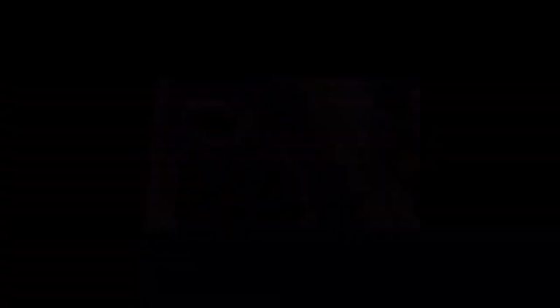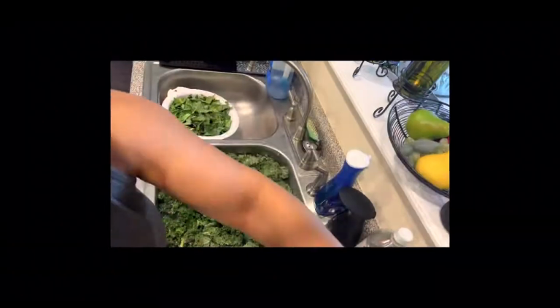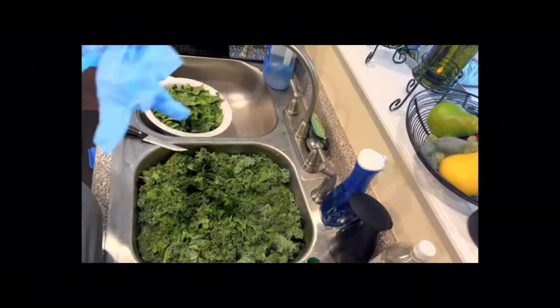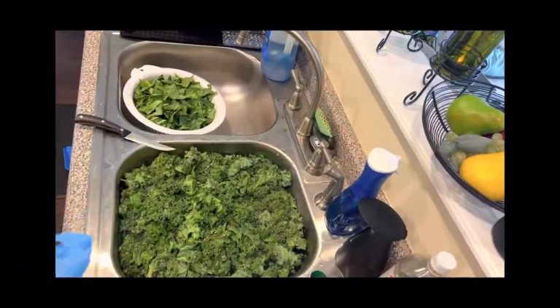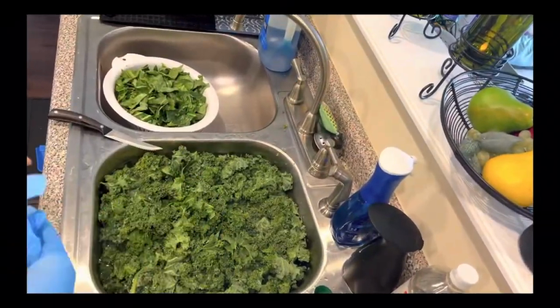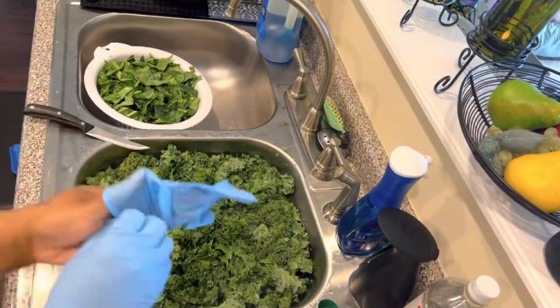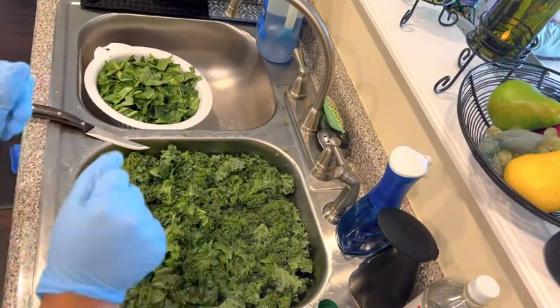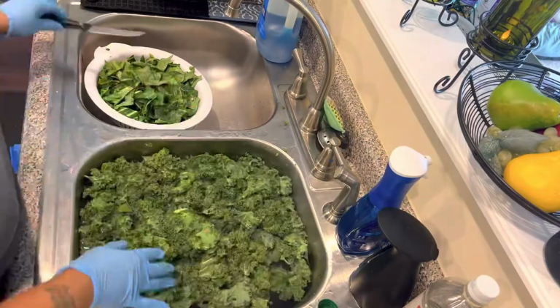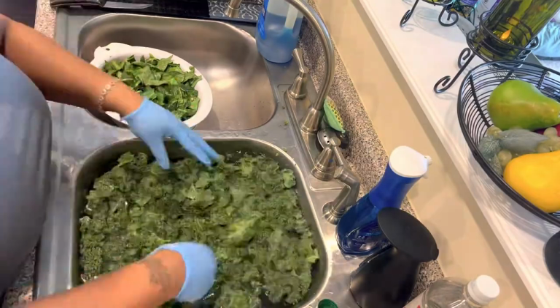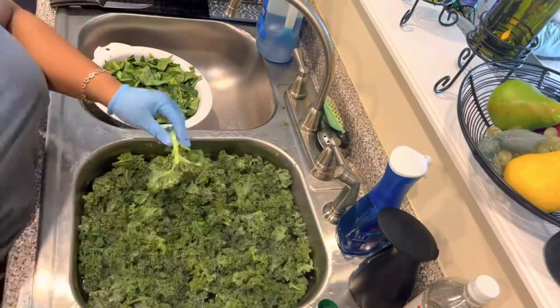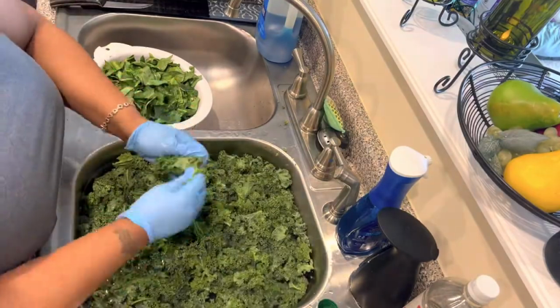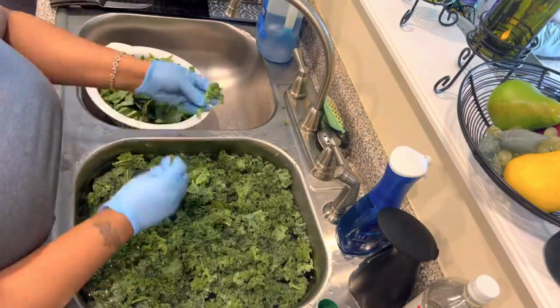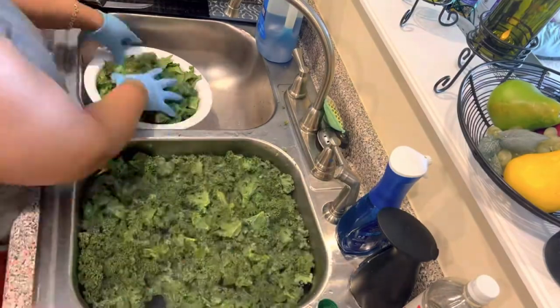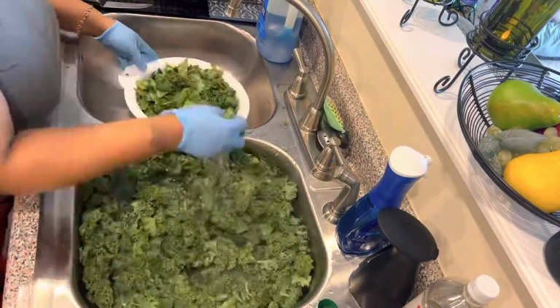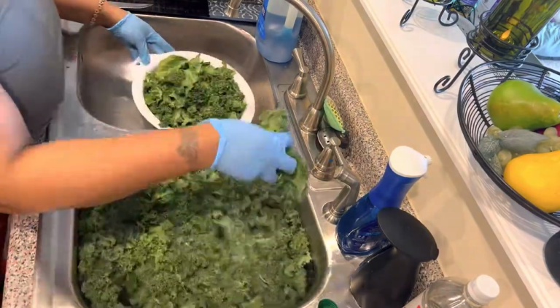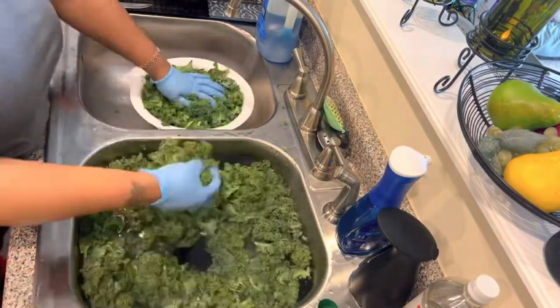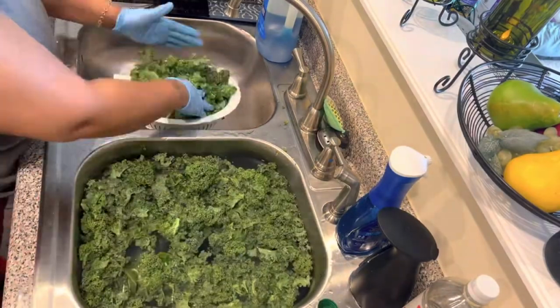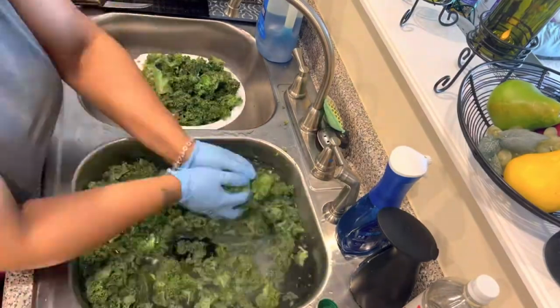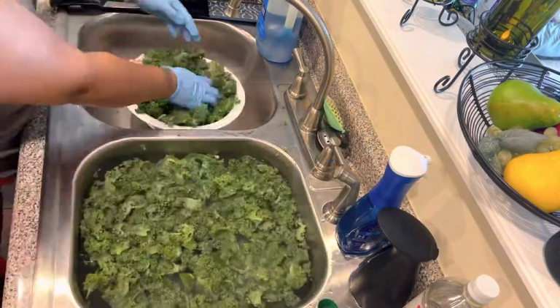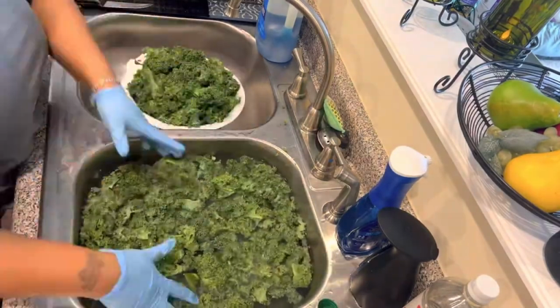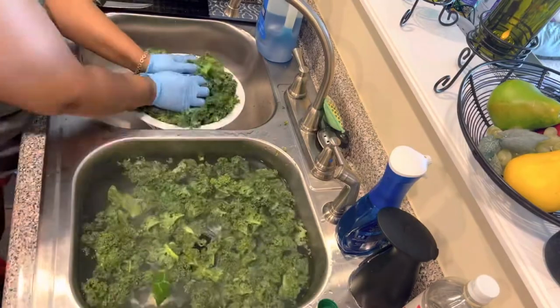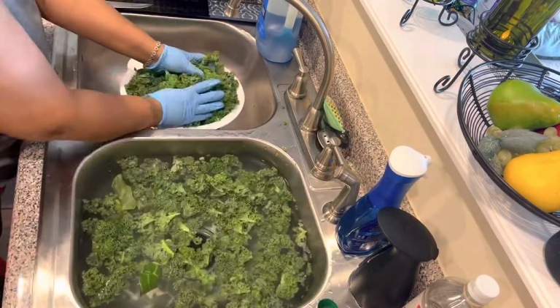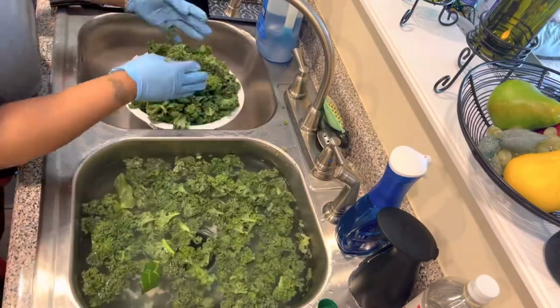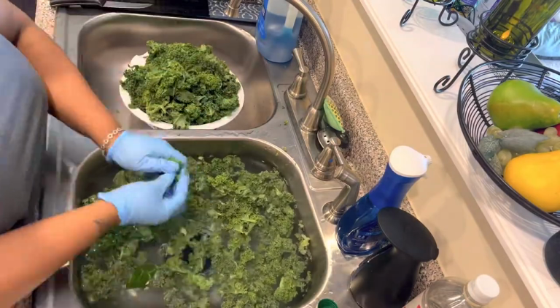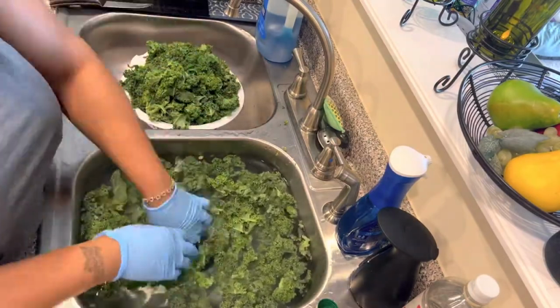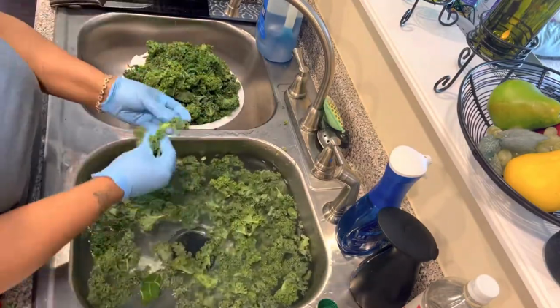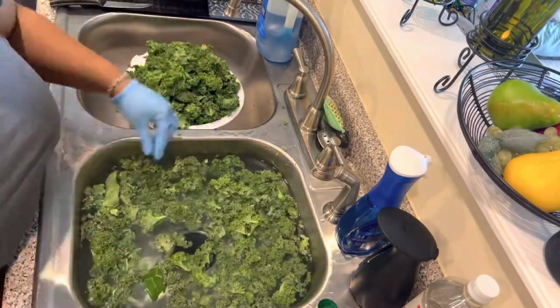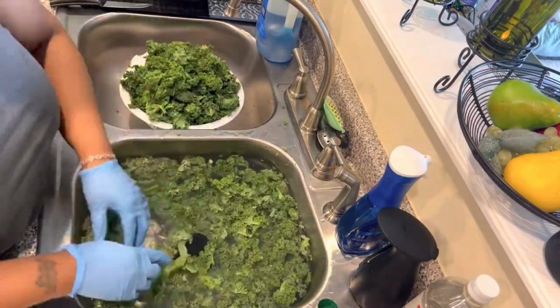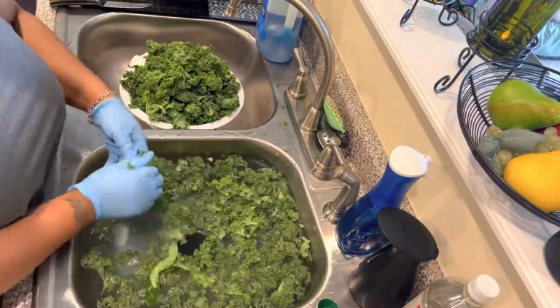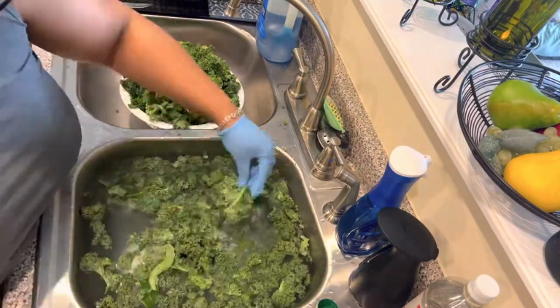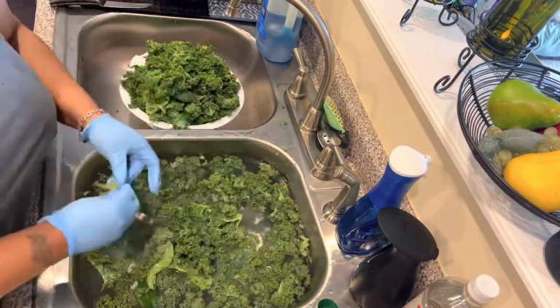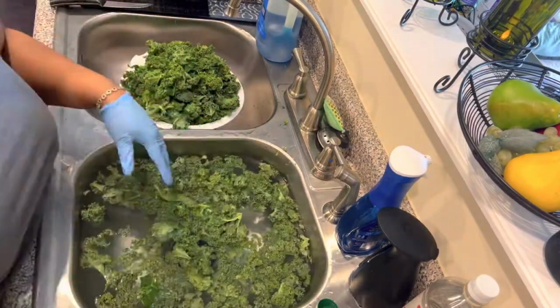The next thing I'm going to be making is the greens. What I have here is collard greens and kale greens that we're going to be making in the crock pot today for about eight hours.